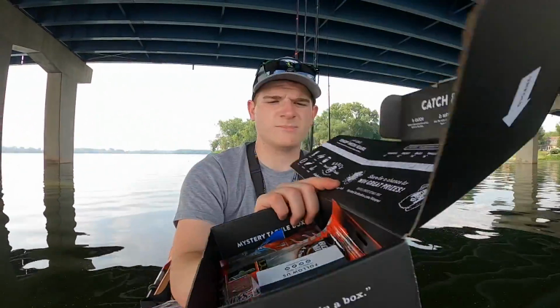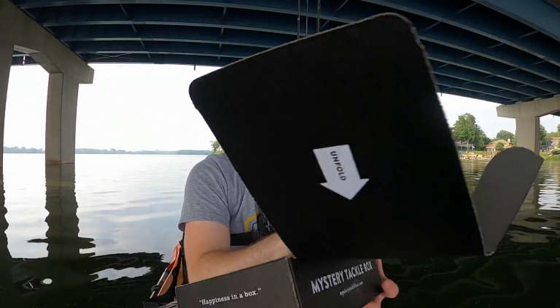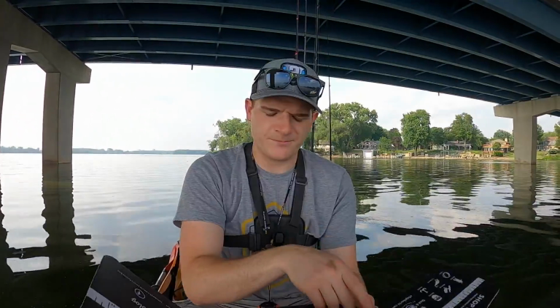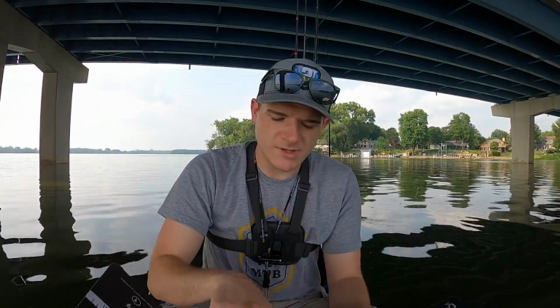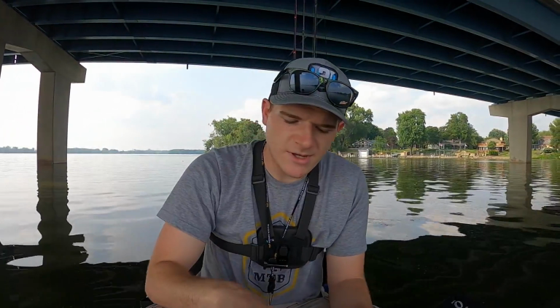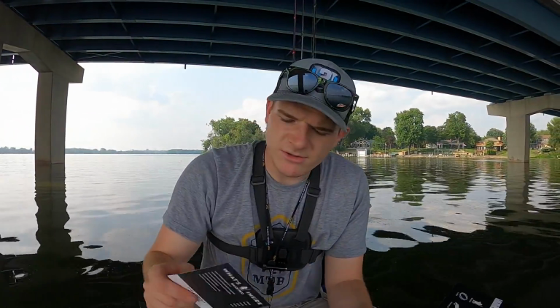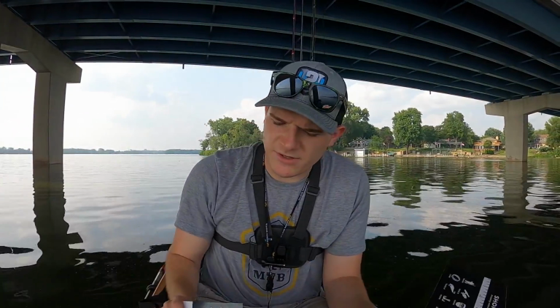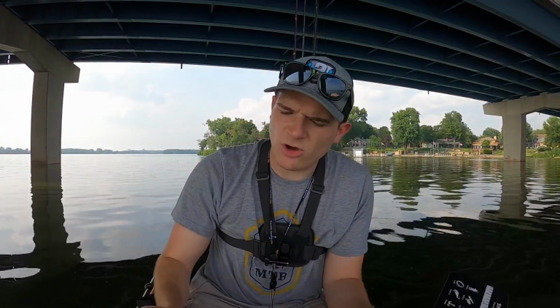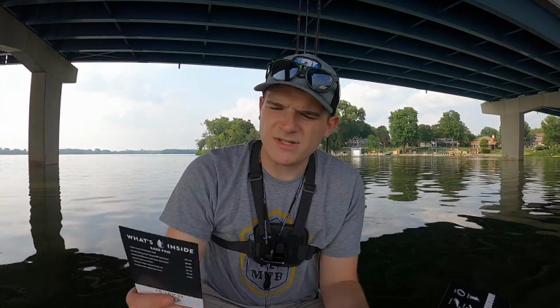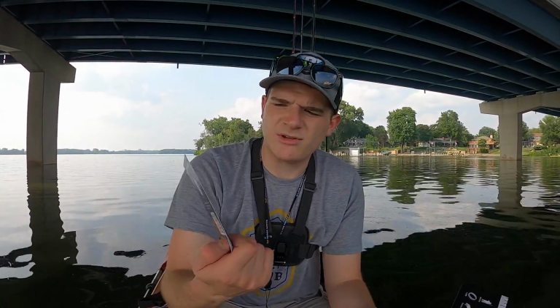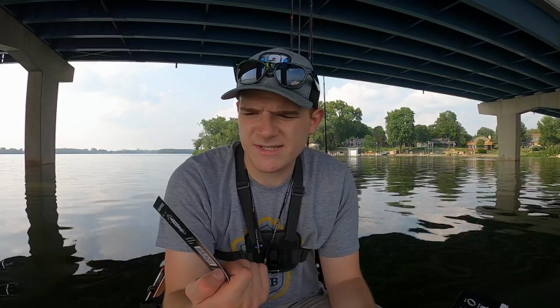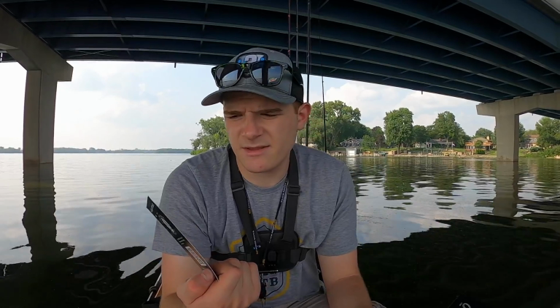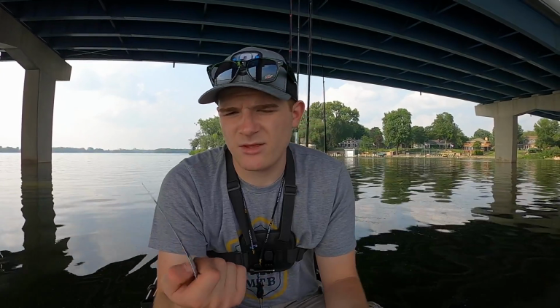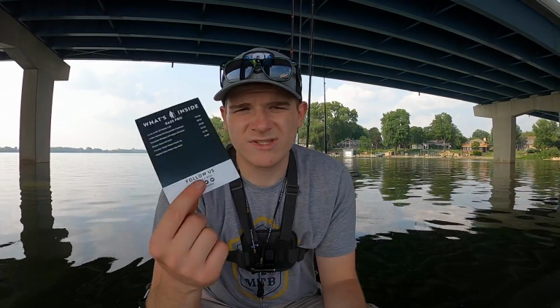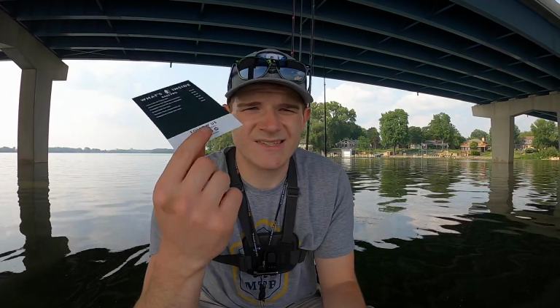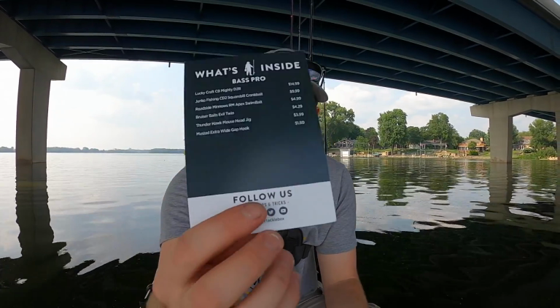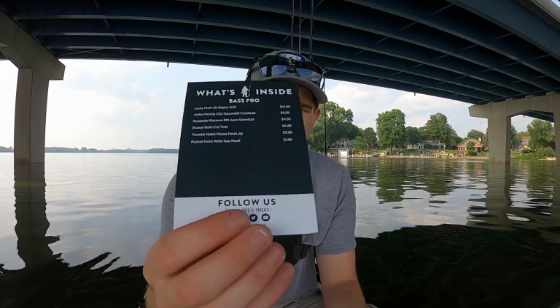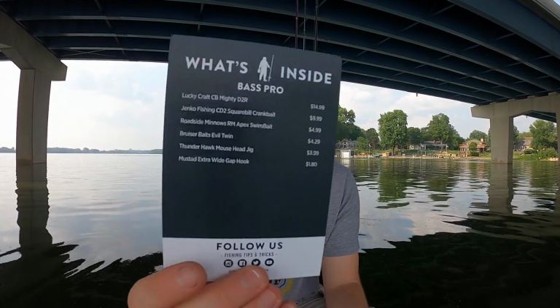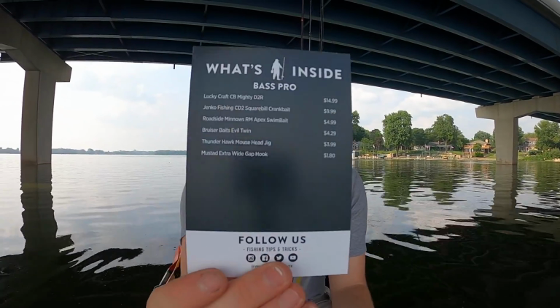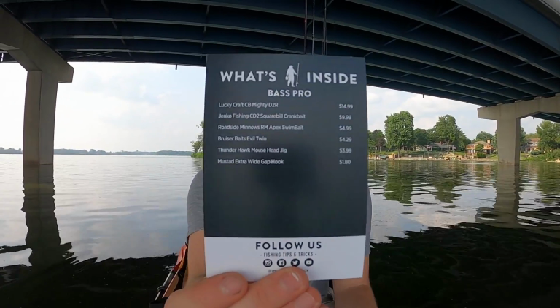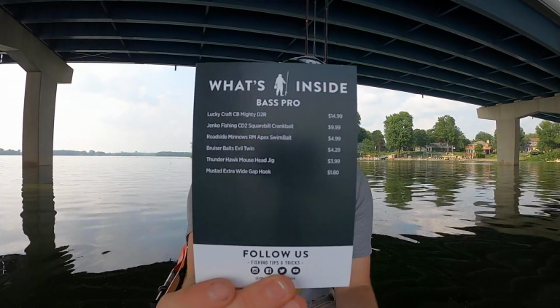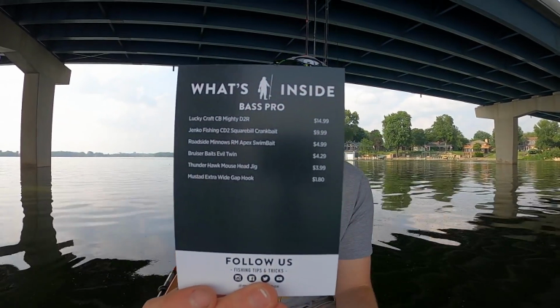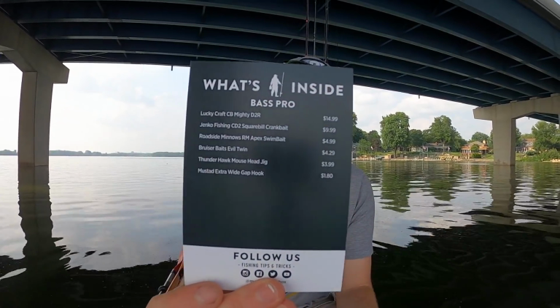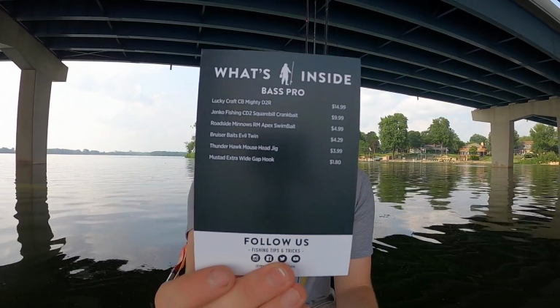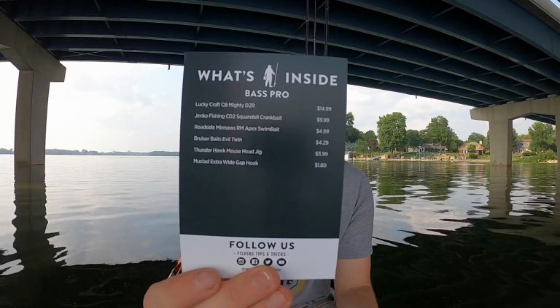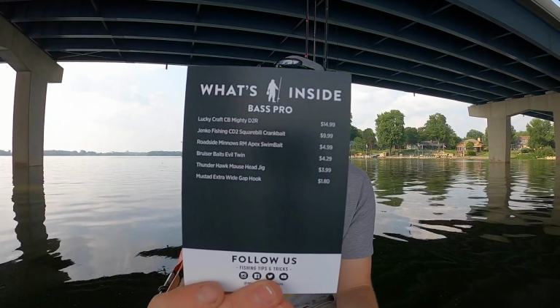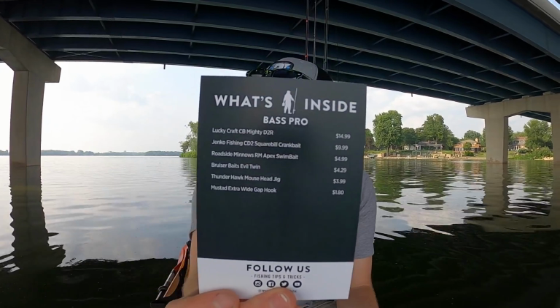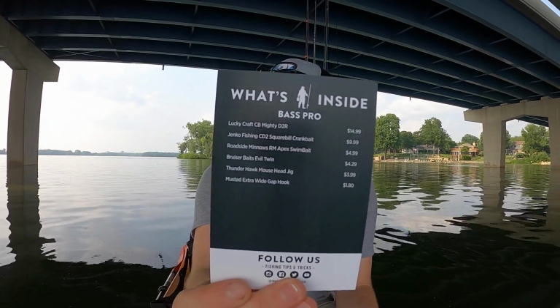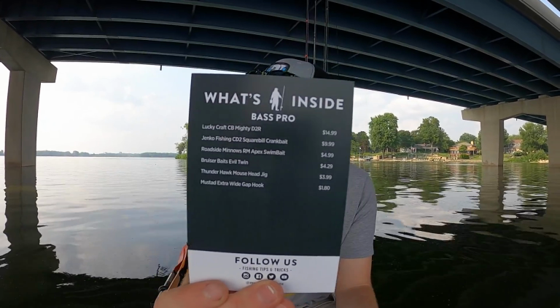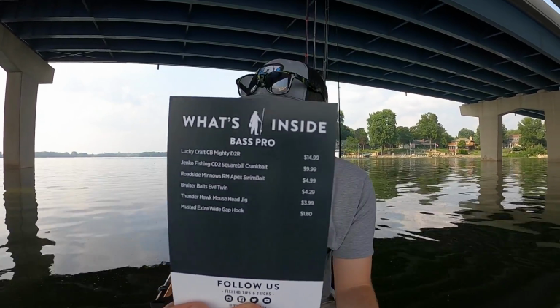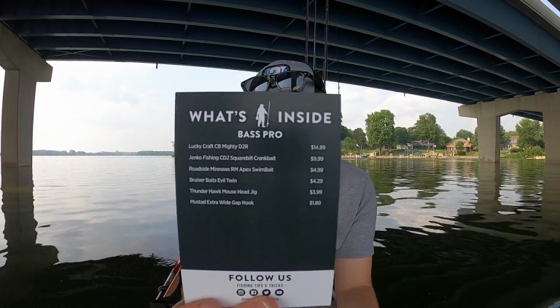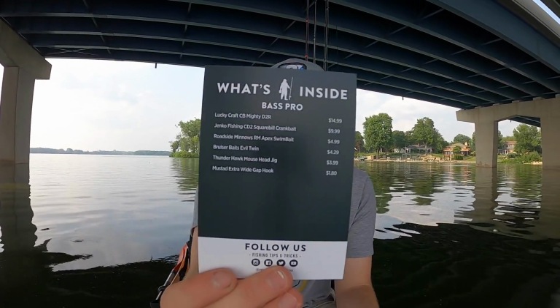First, as always, you get the 'what's inside the box' card so you can see what you got and what it was worth — to see if you got your money's worth.